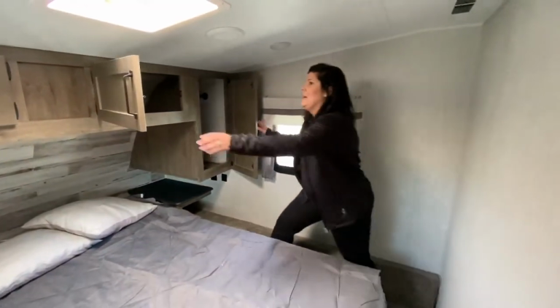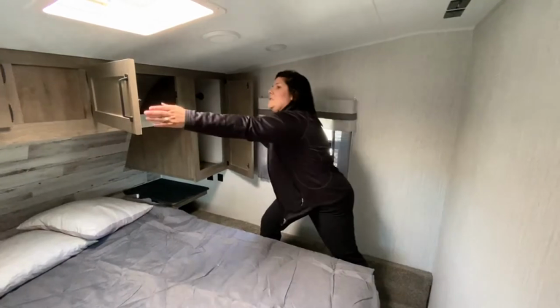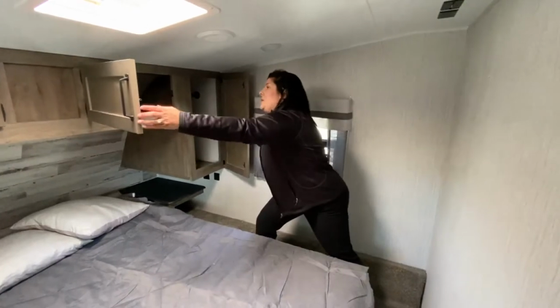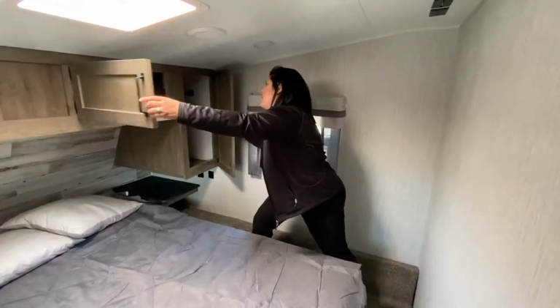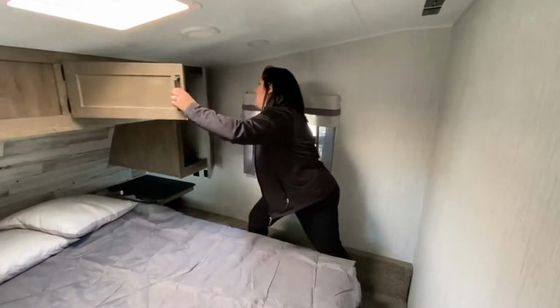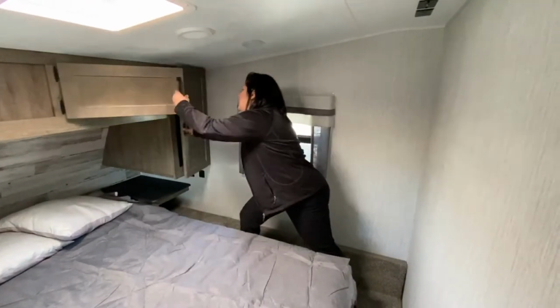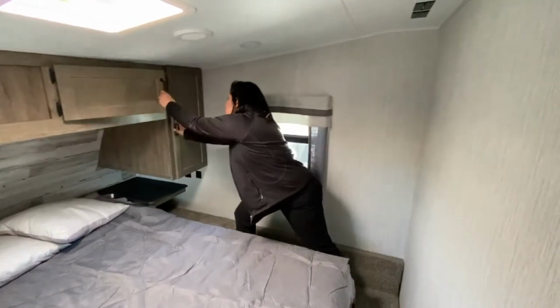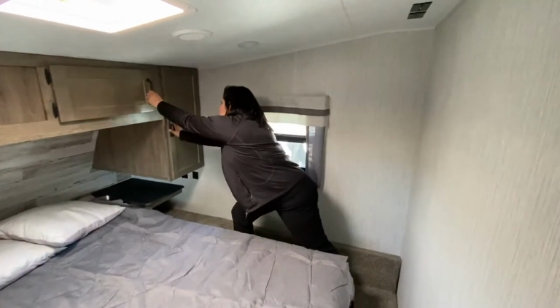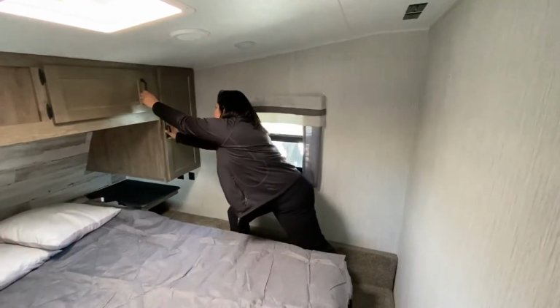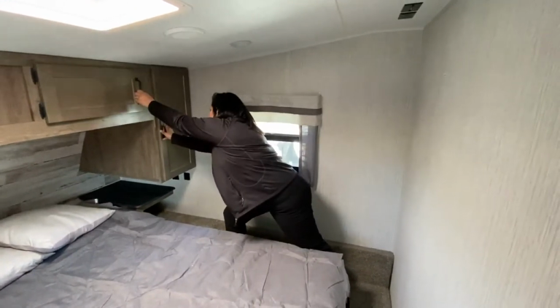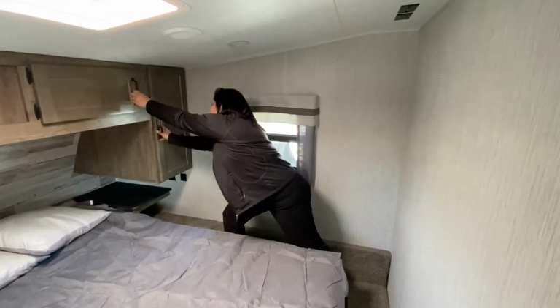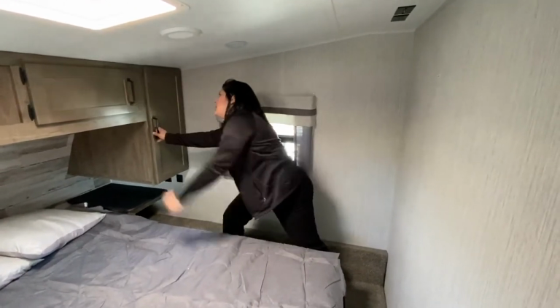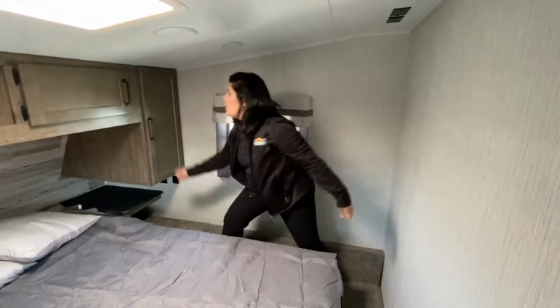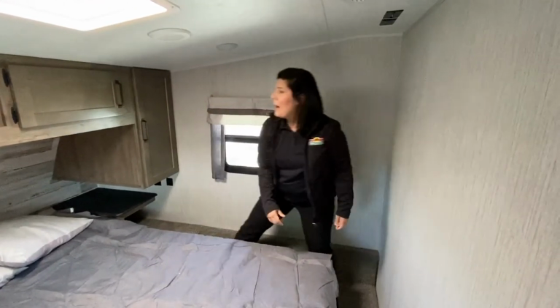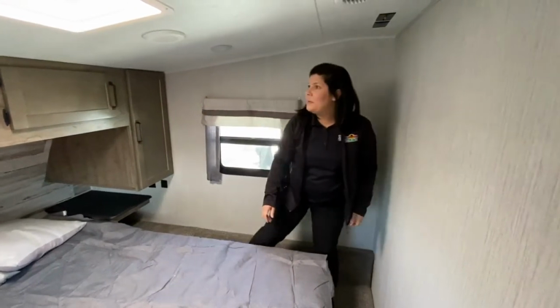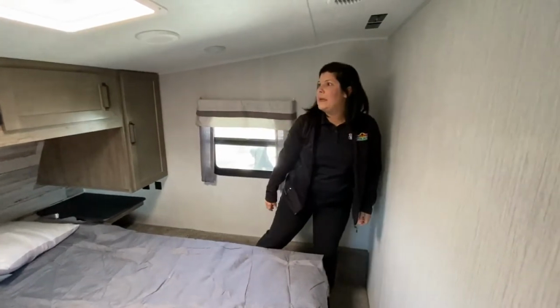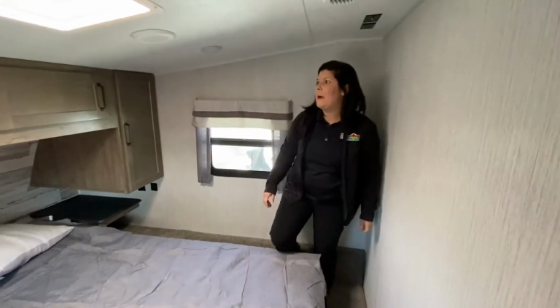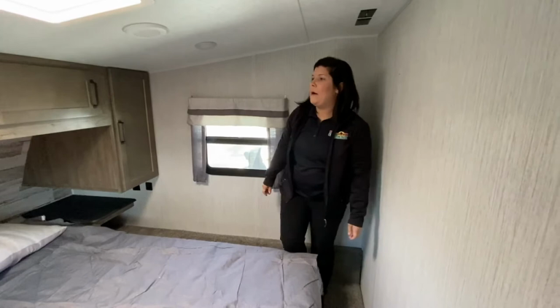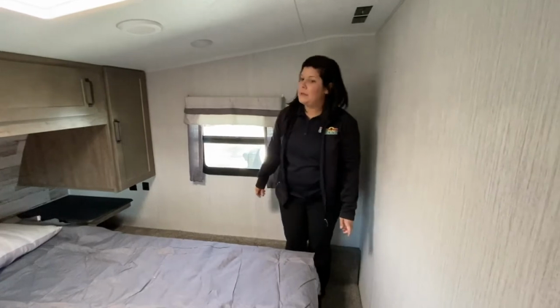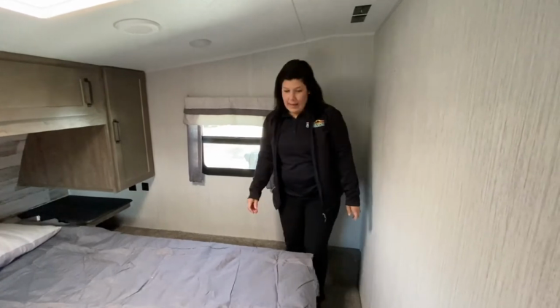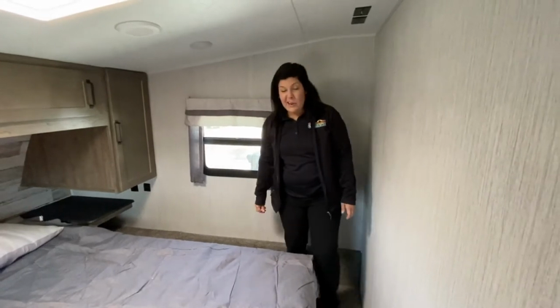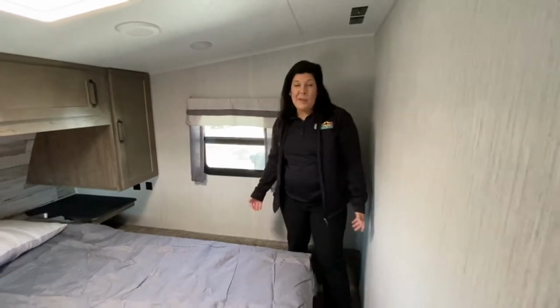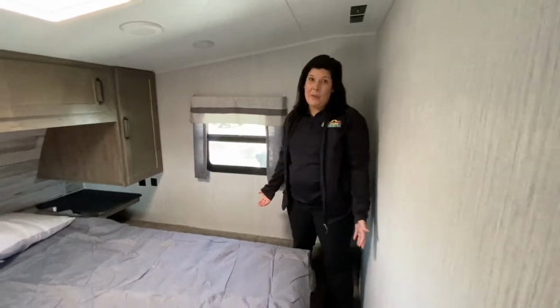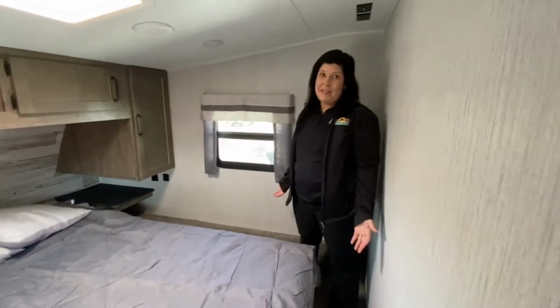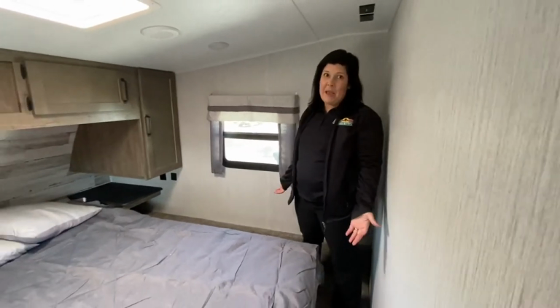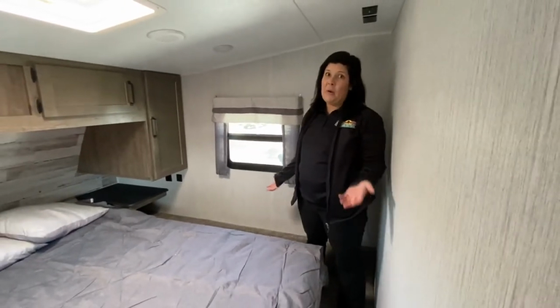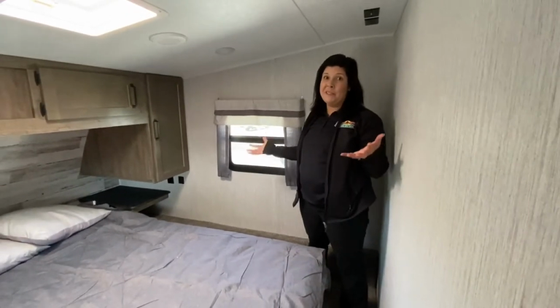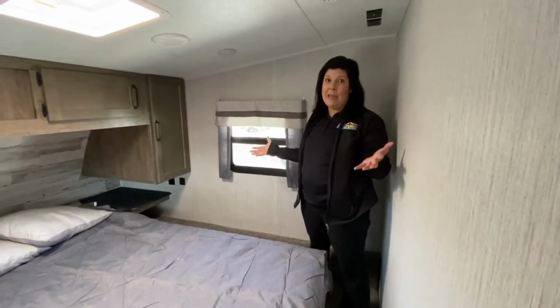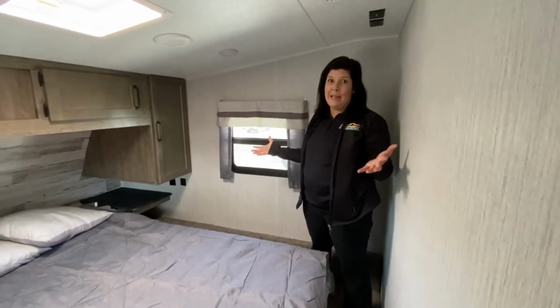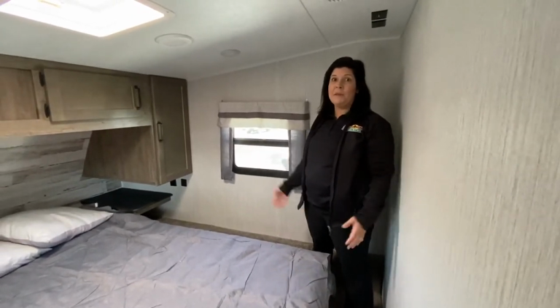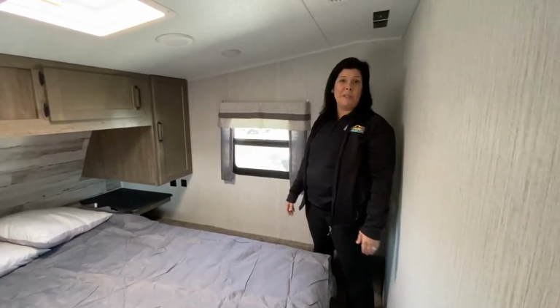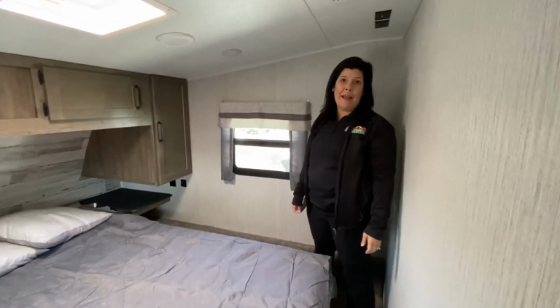This is a really great model. You can sleep probably about eight or nine people in this camper, which is amazing. So come check it out.